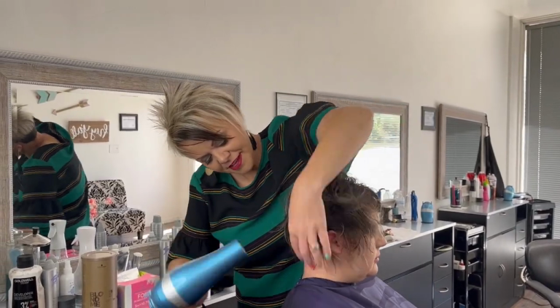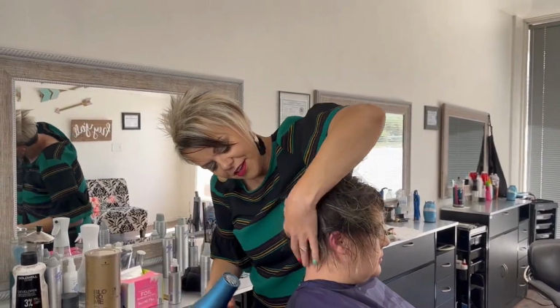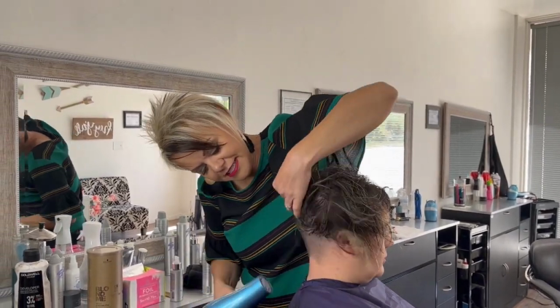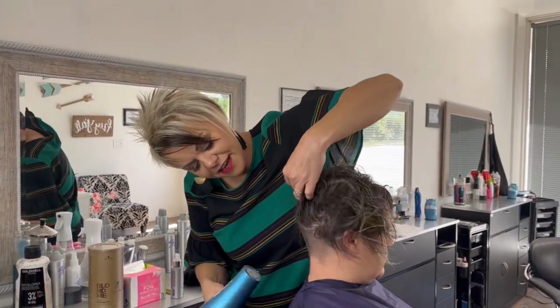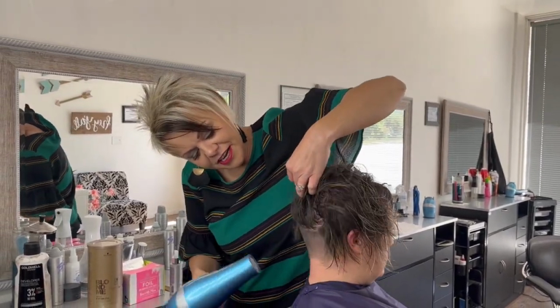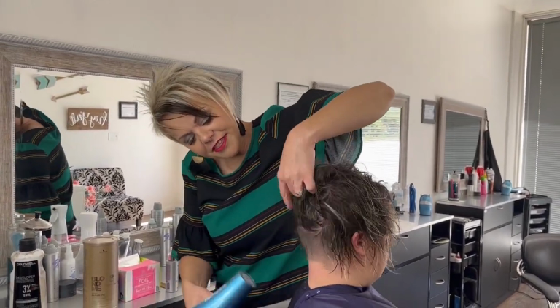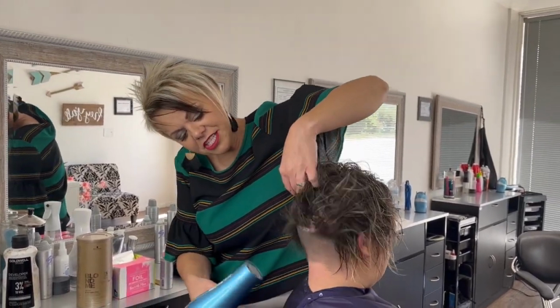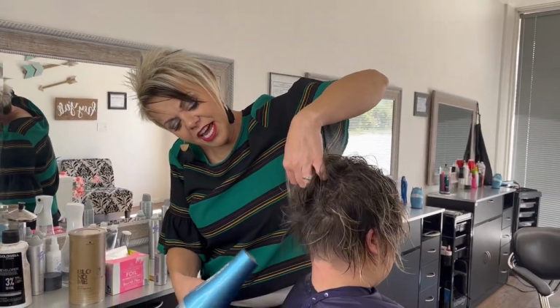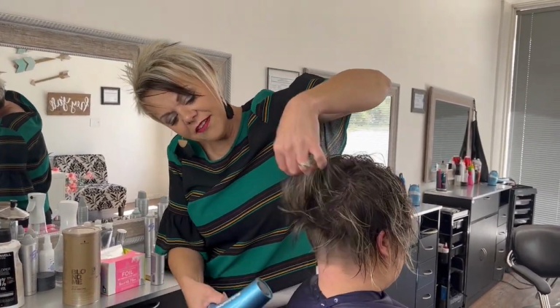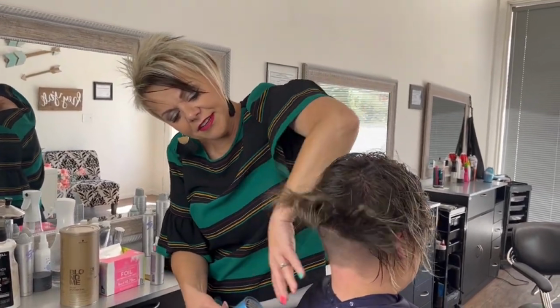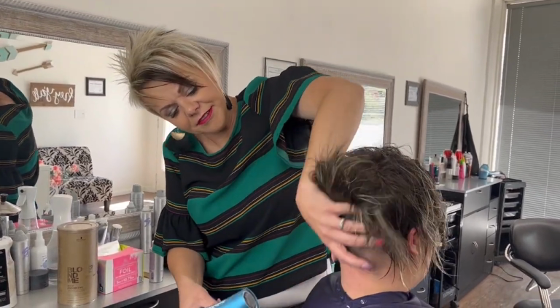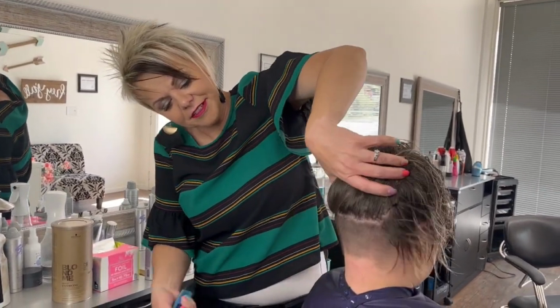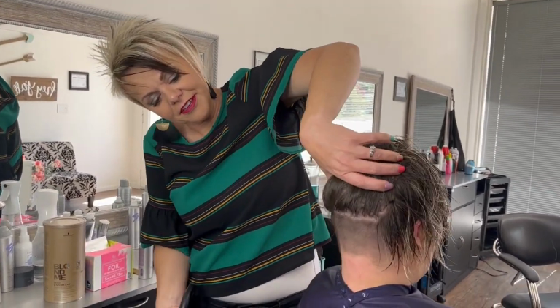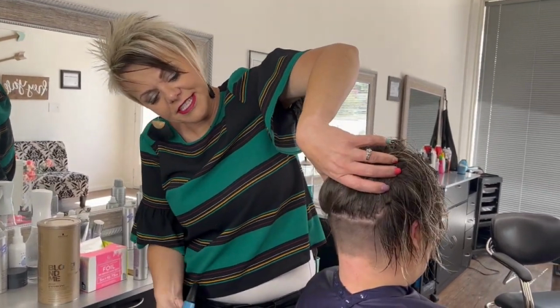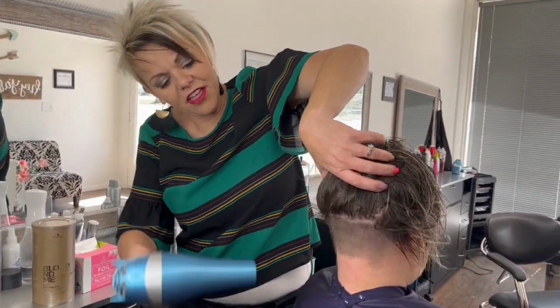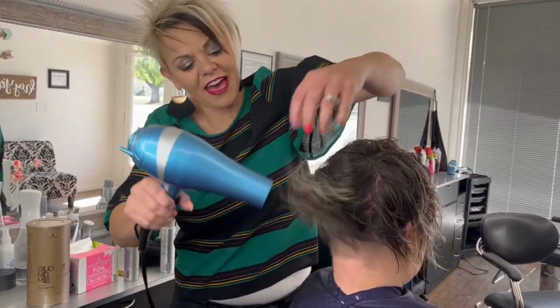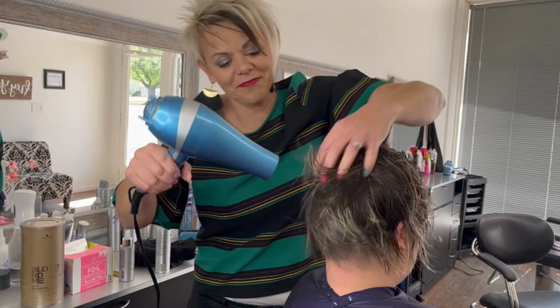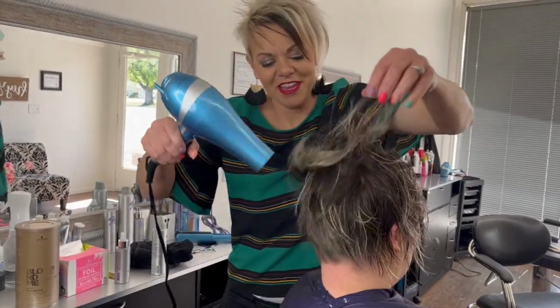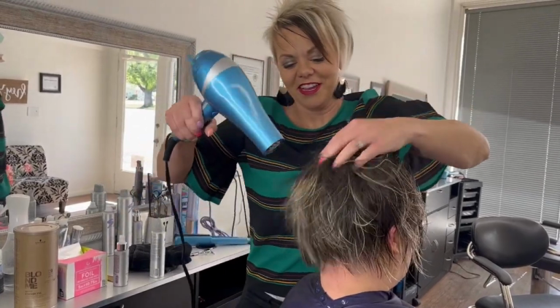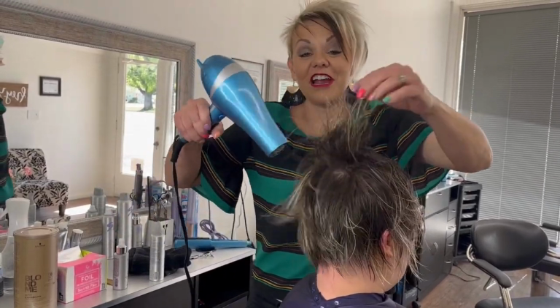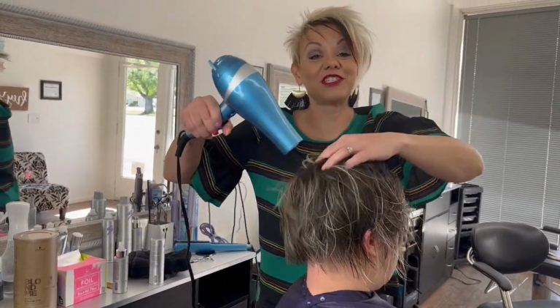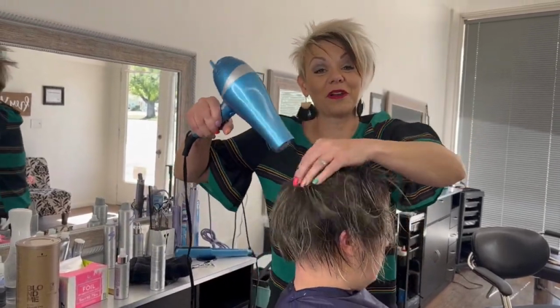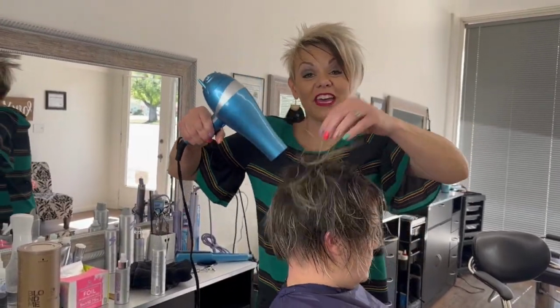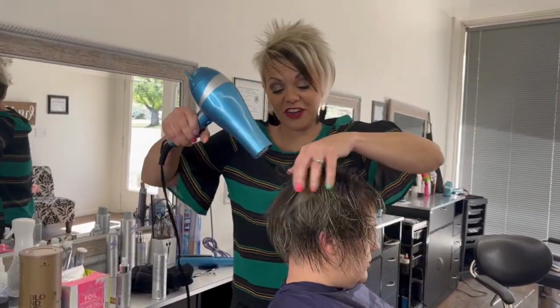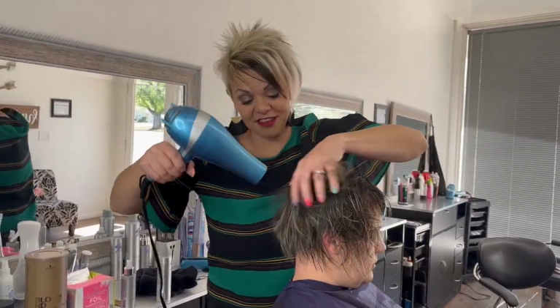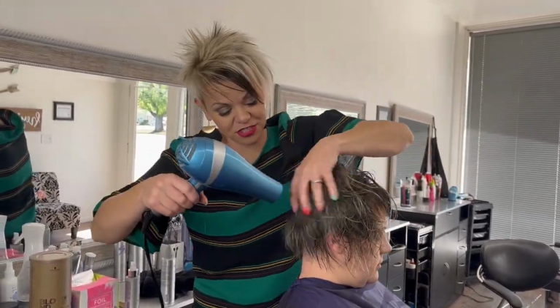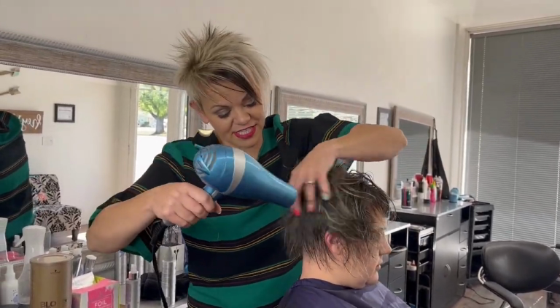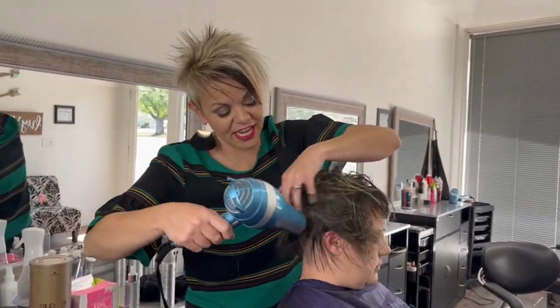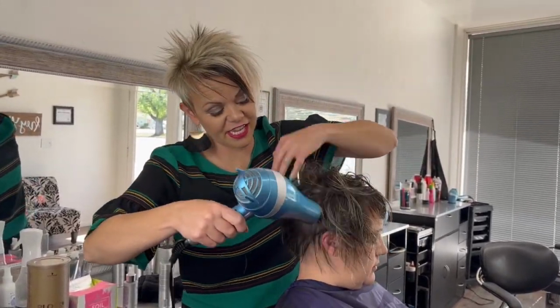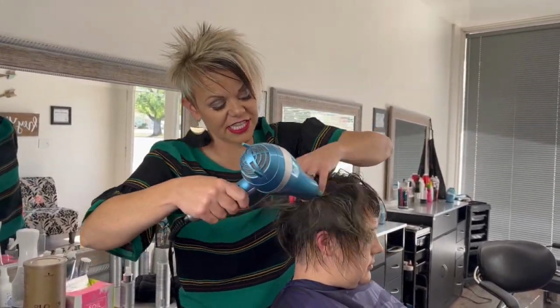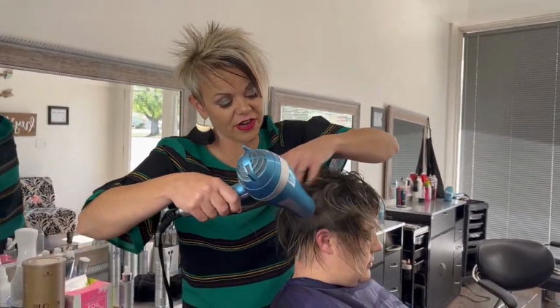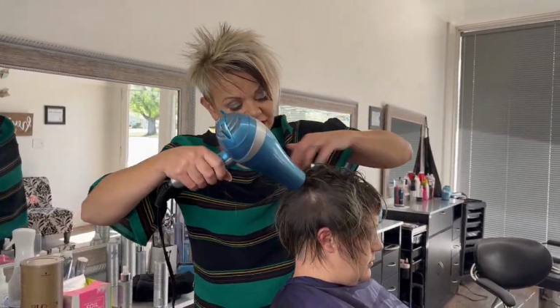You can see underneath that it's shaved. You can feel that her hair is super thick underneath, so she said she'd just get rid of it.